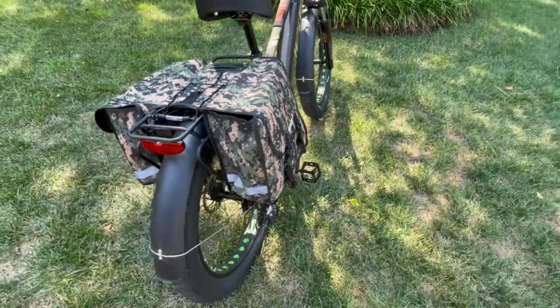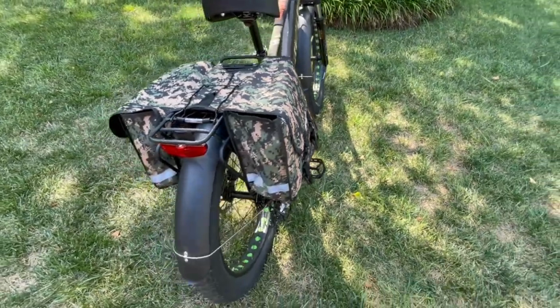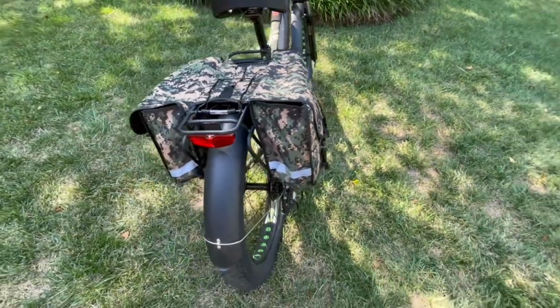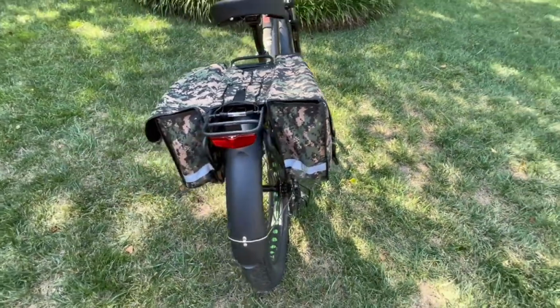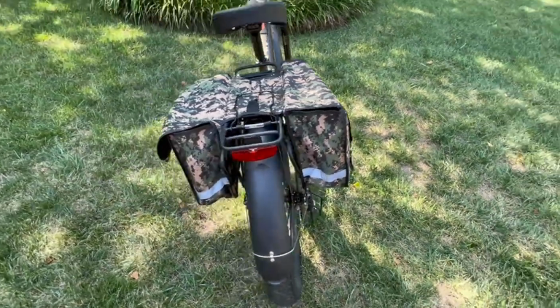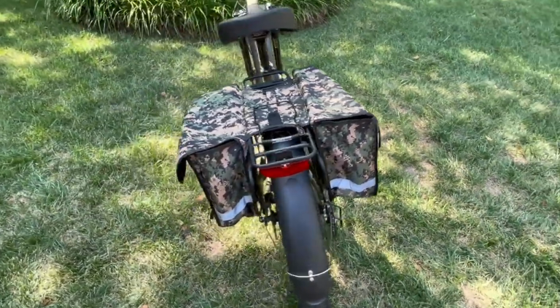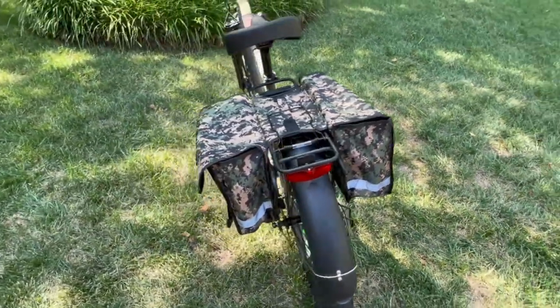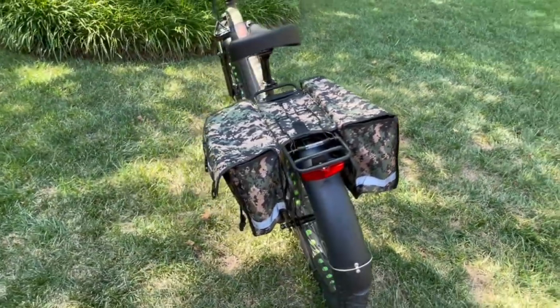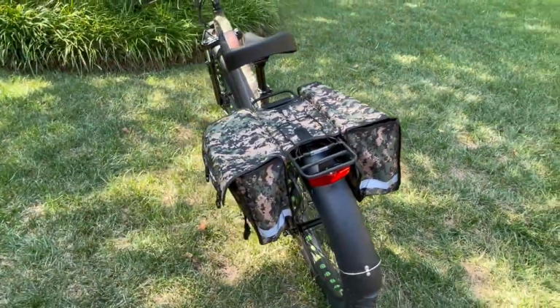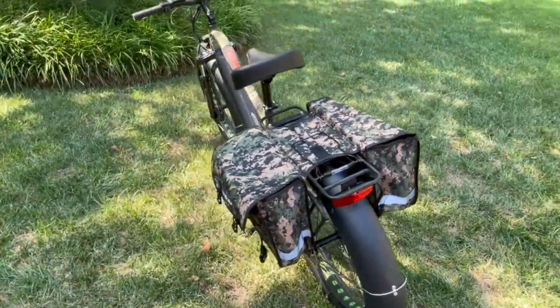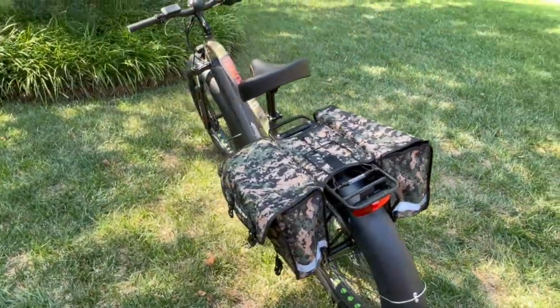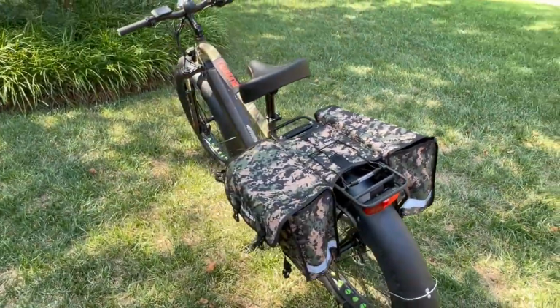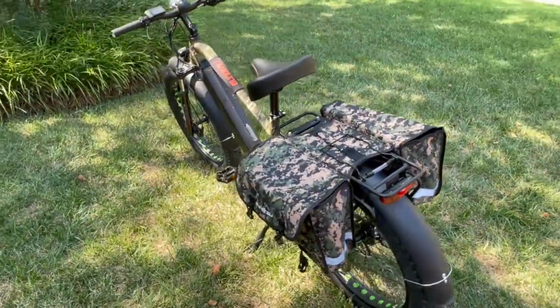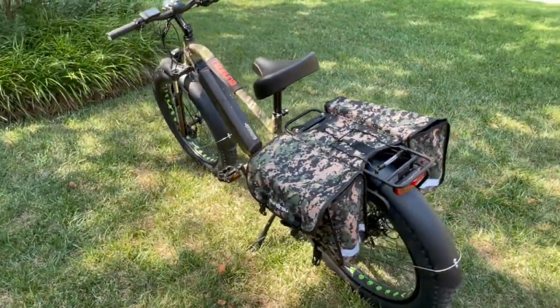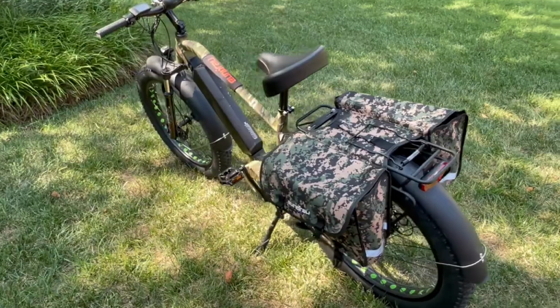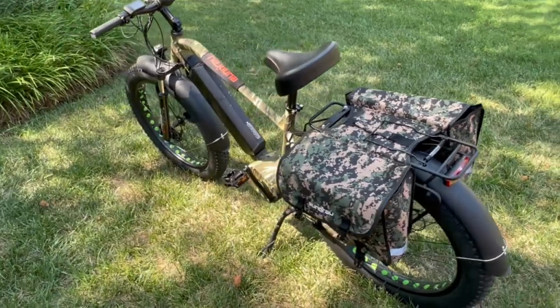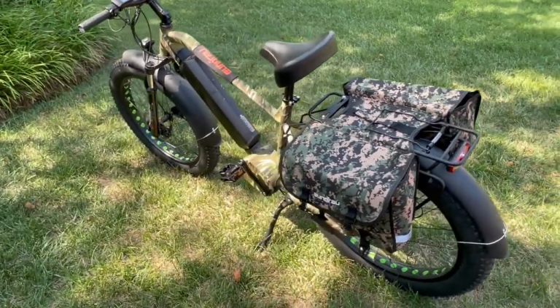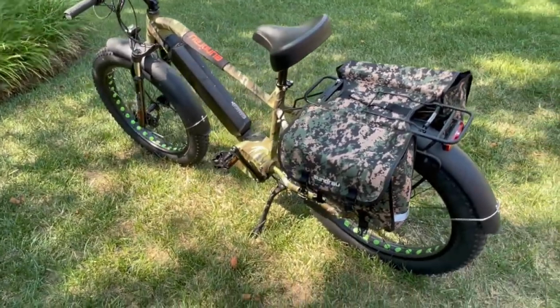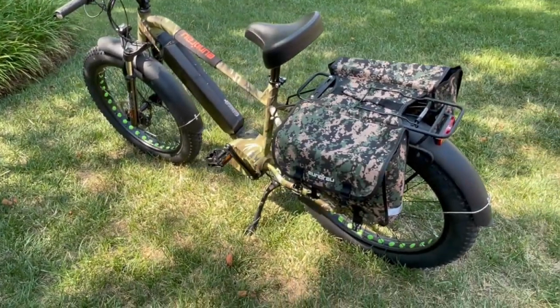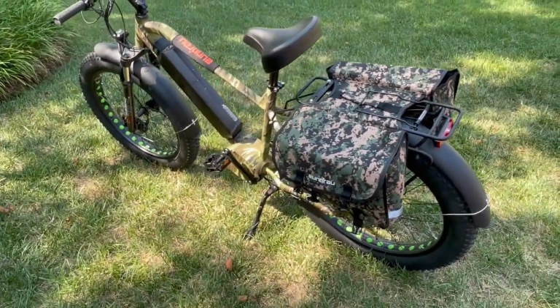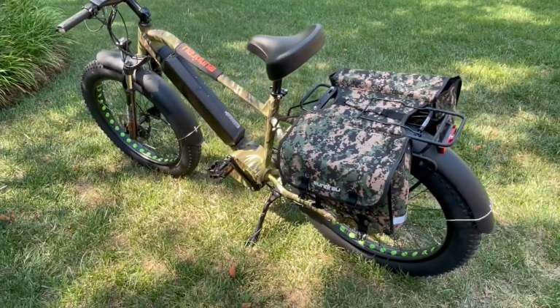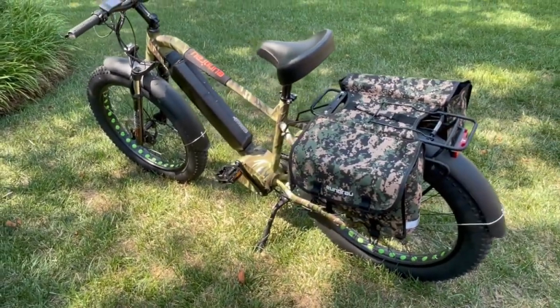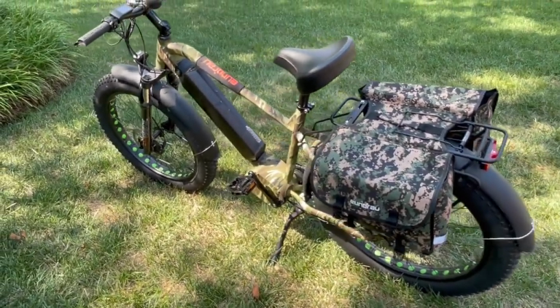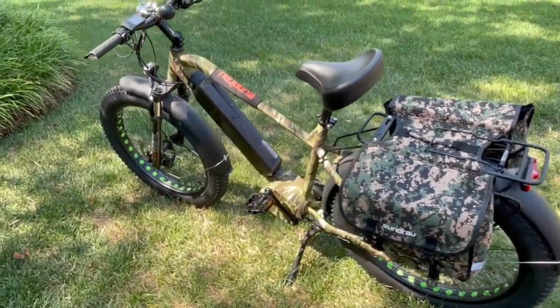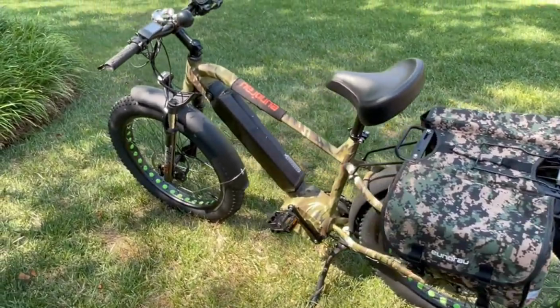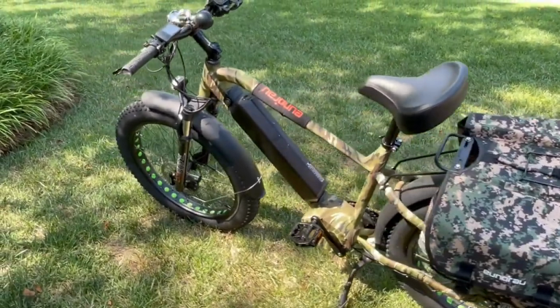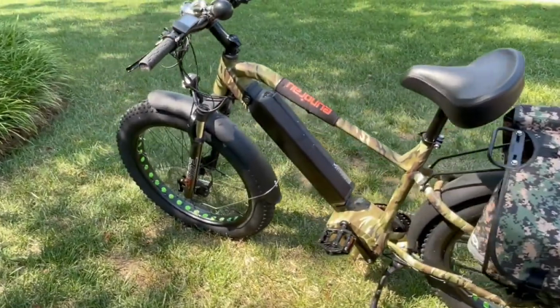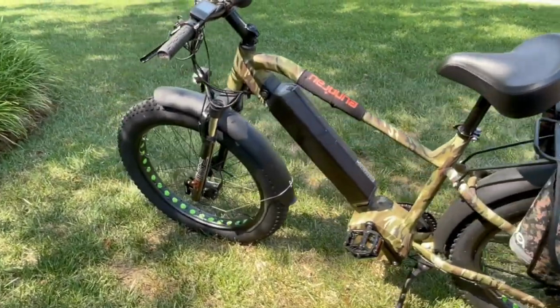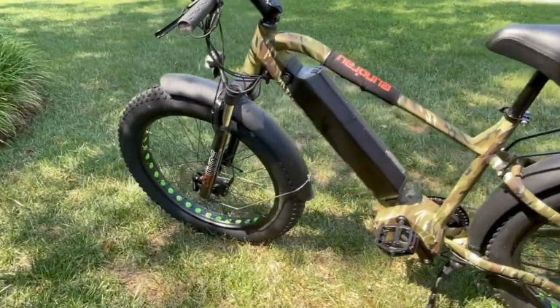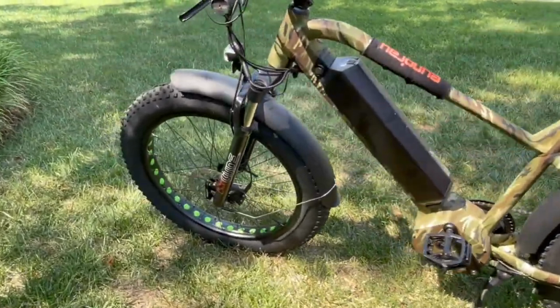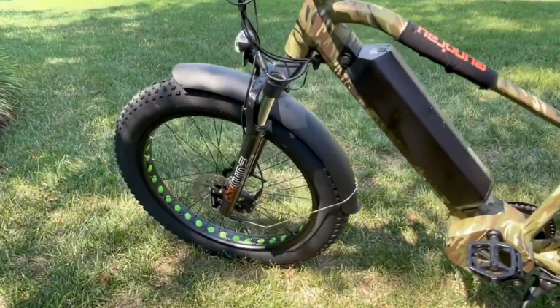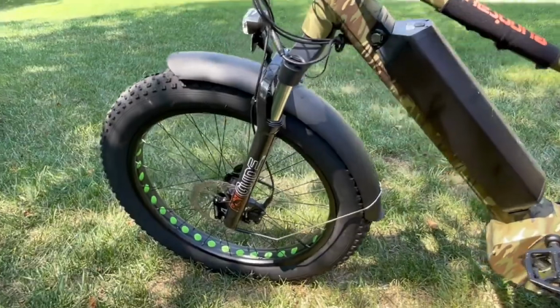It's got a 6-volt LED headlight. It has RST front suspension forks, adjustable for your riding.